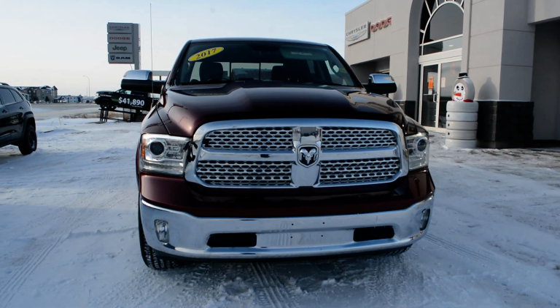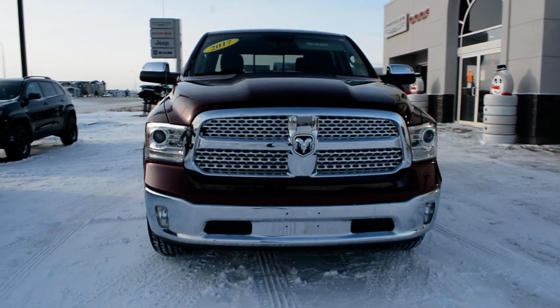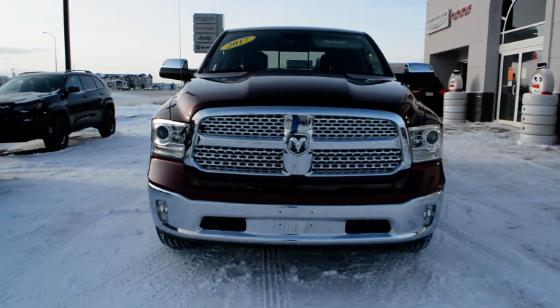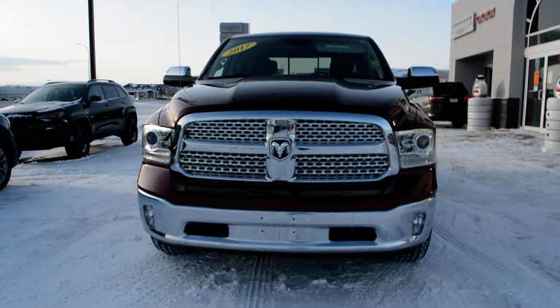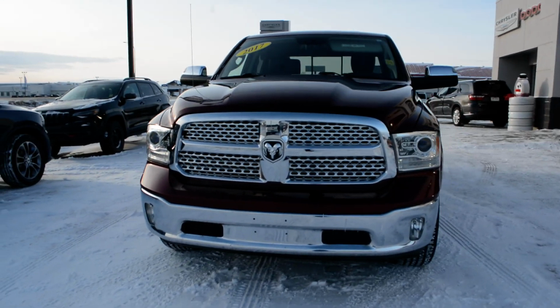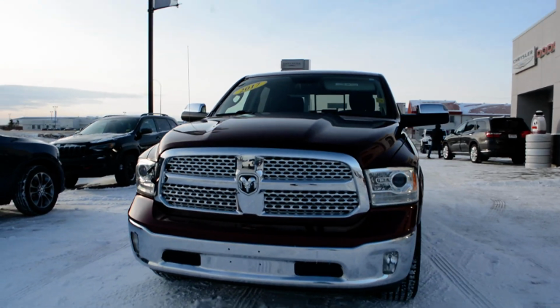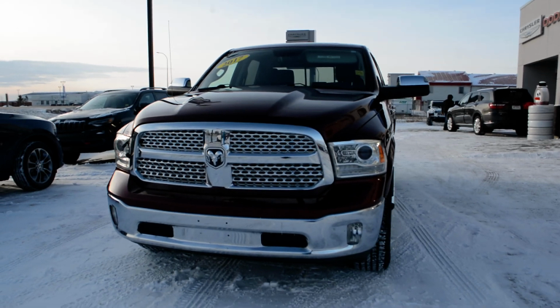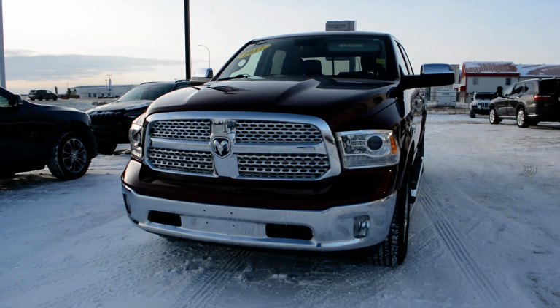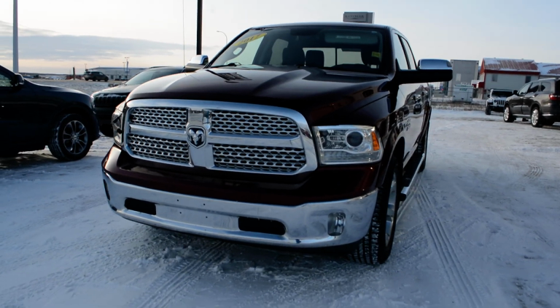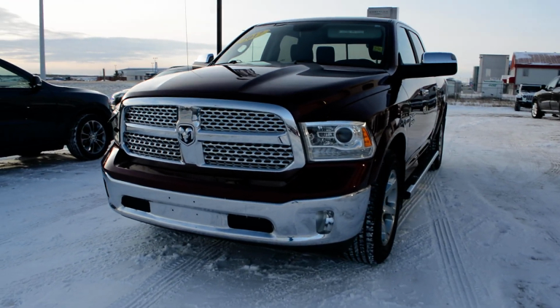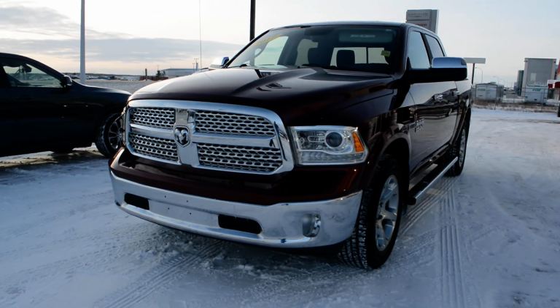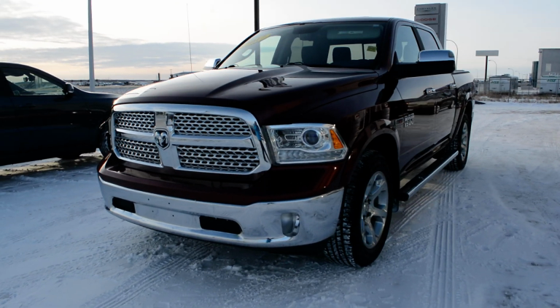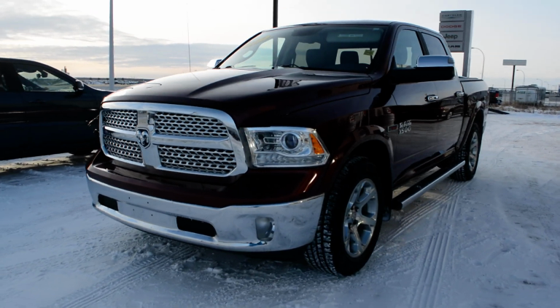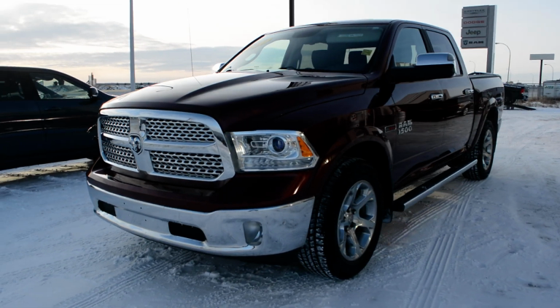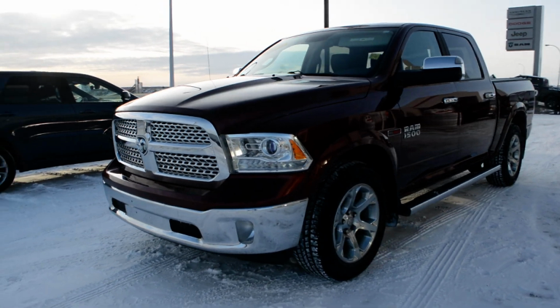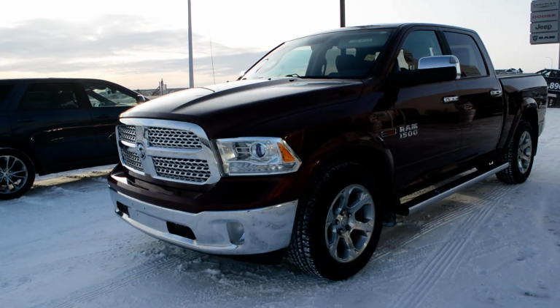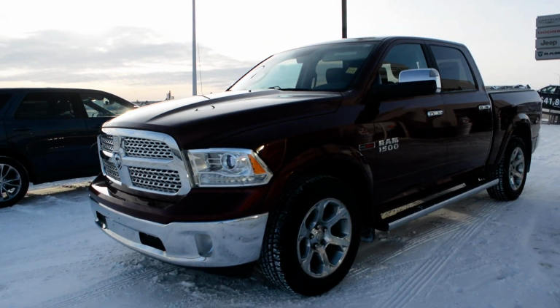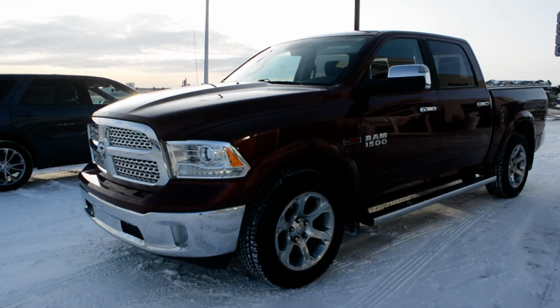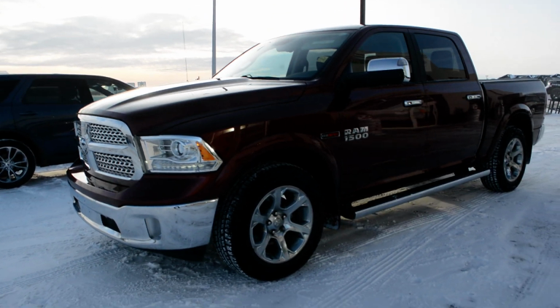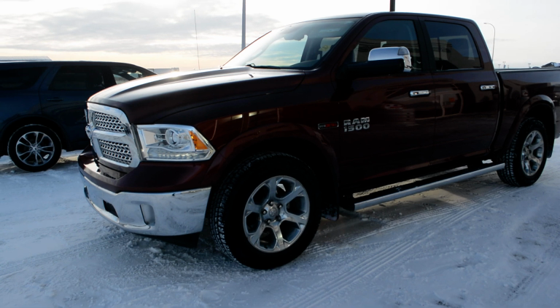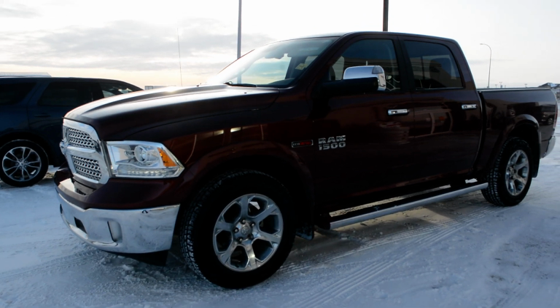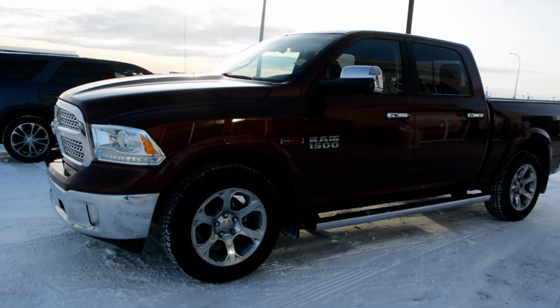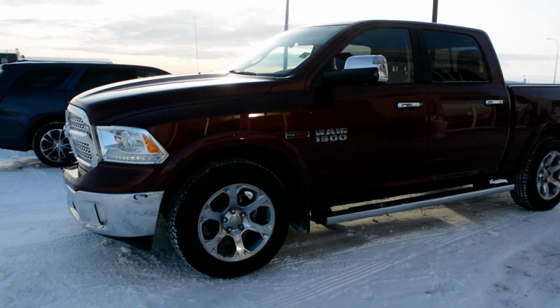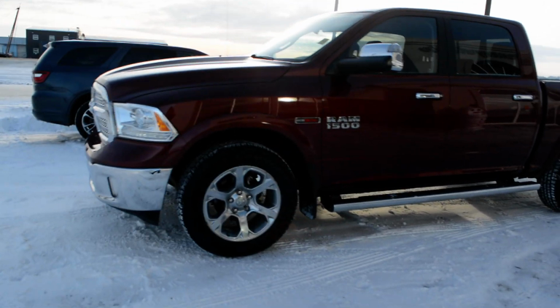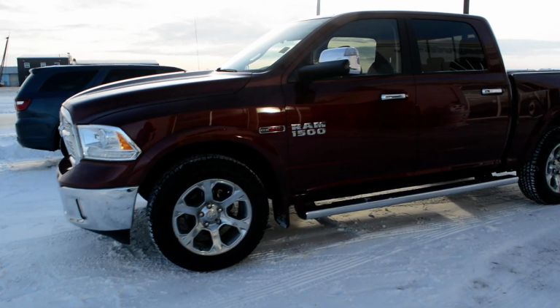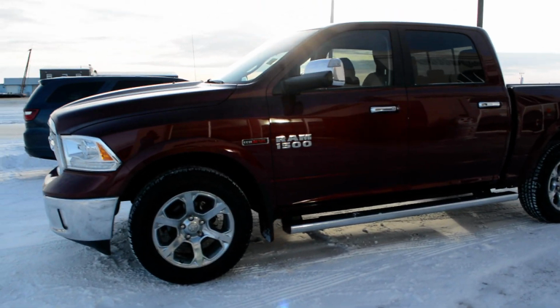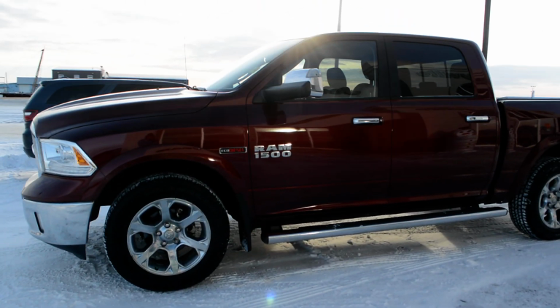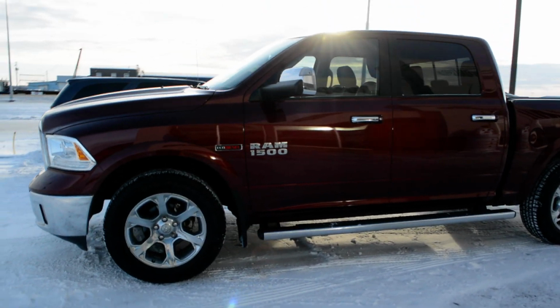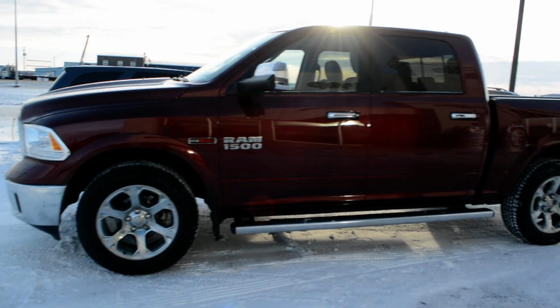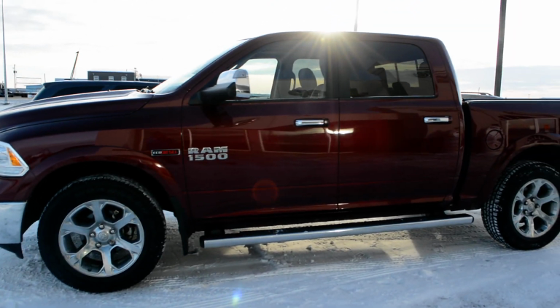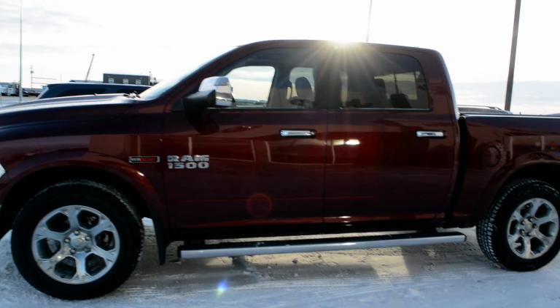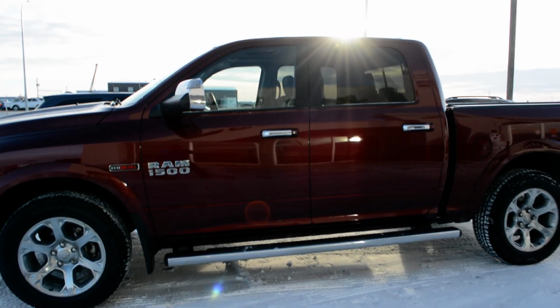Hi everybody, Brittany here over at Bonneville Dodge, just to show you this 2017 Ram 1500 that we have here on the lot. I'm going to take a walk around the truck today to show you some of the features and options that this specific truck has to offer.